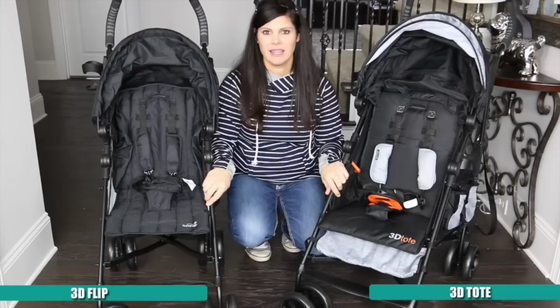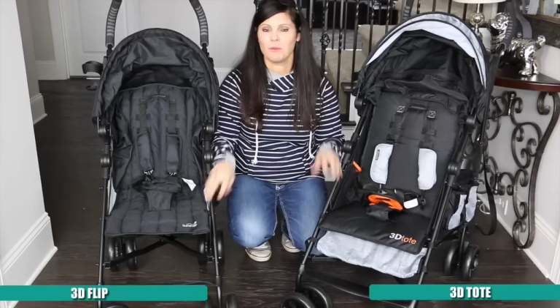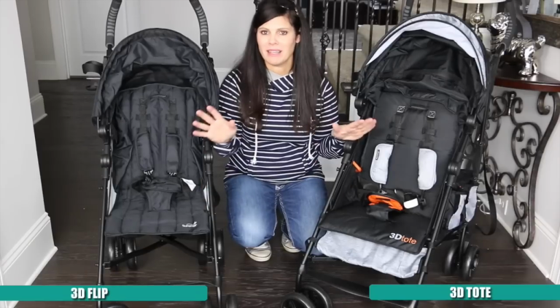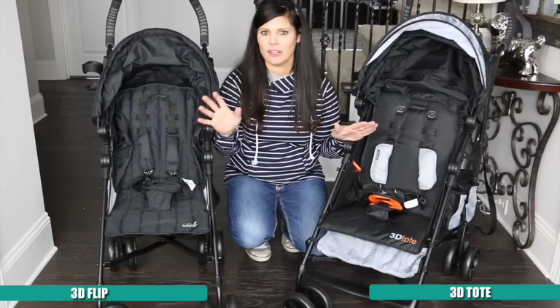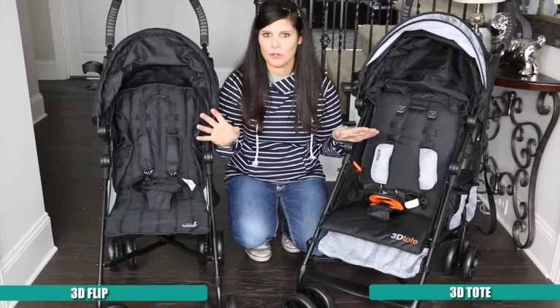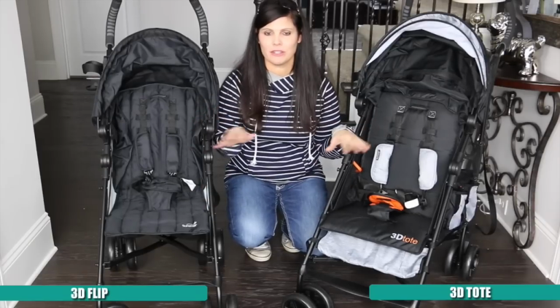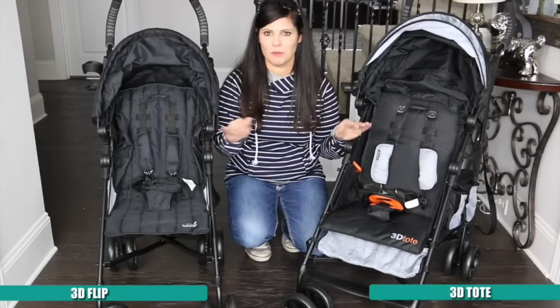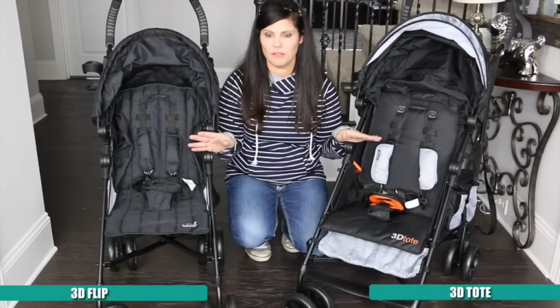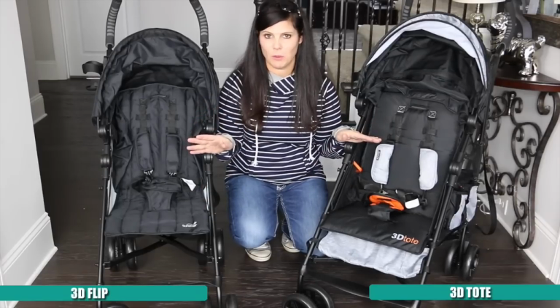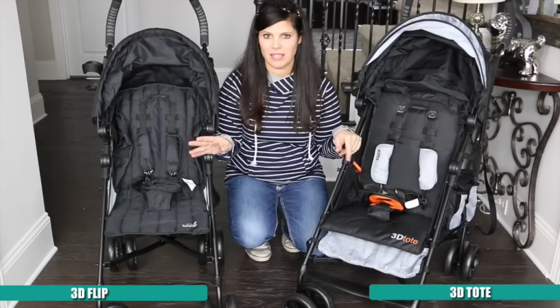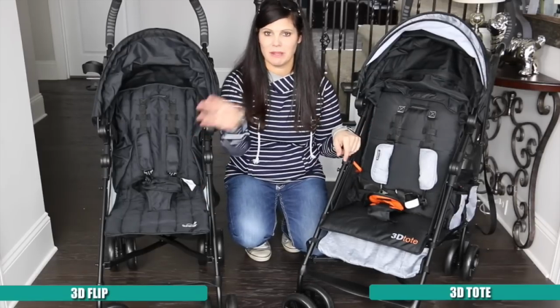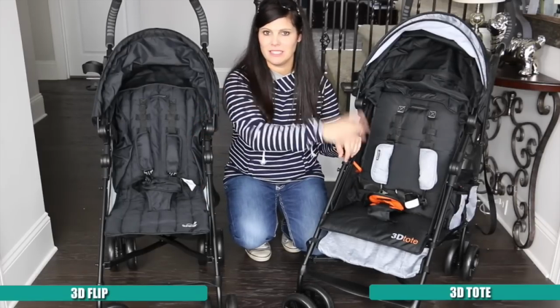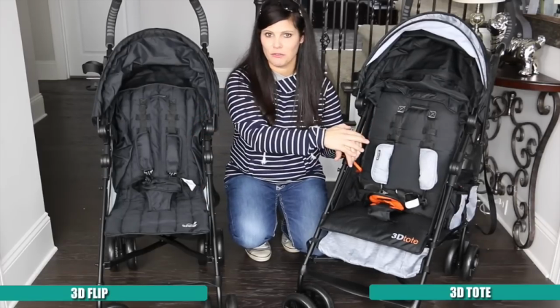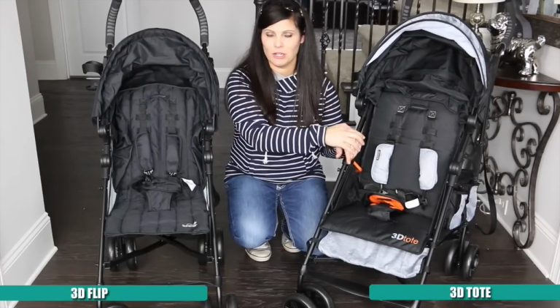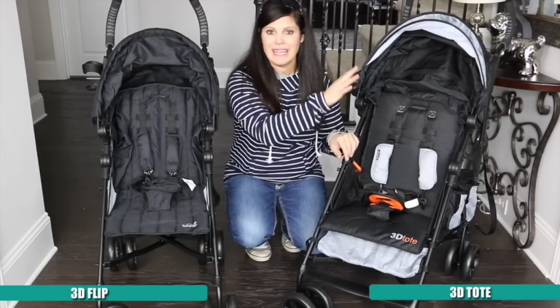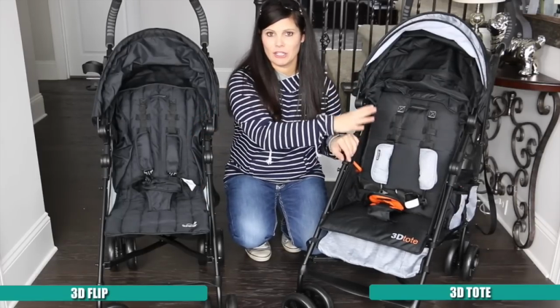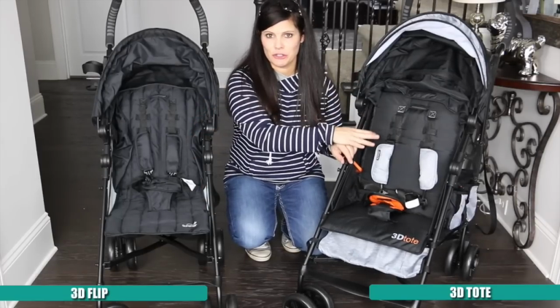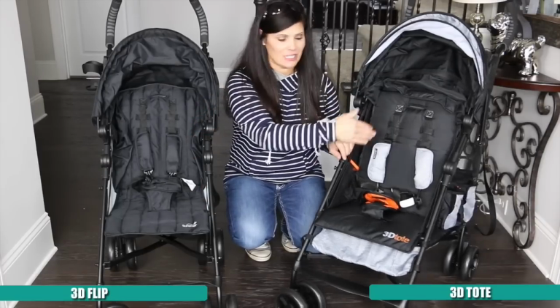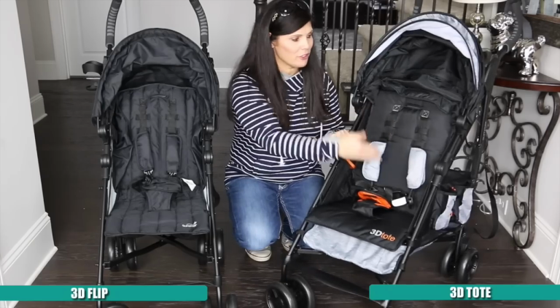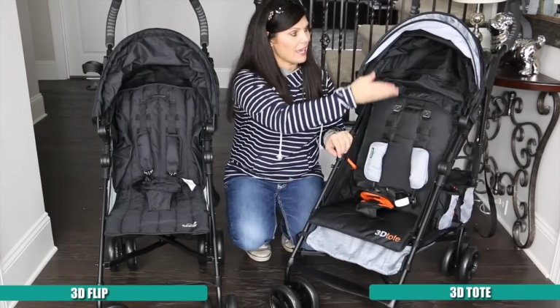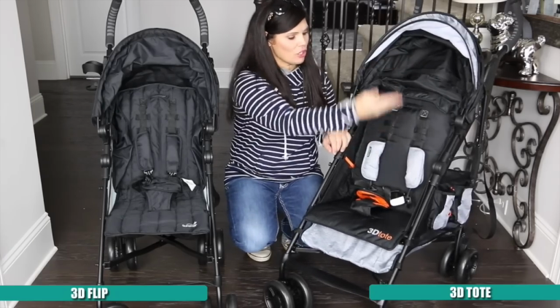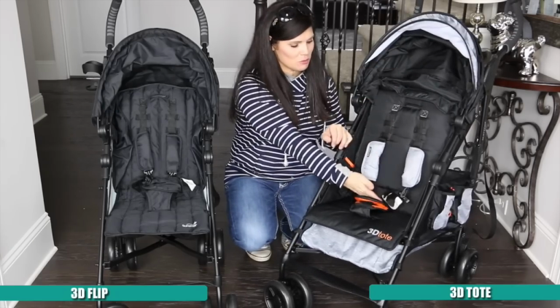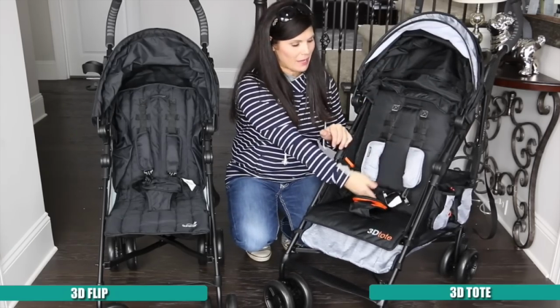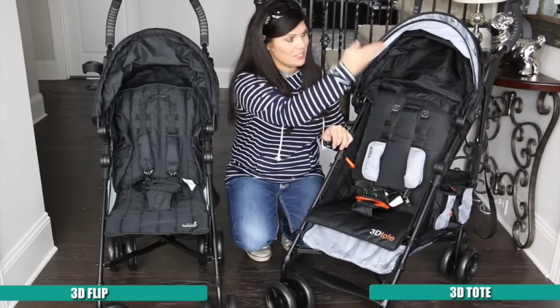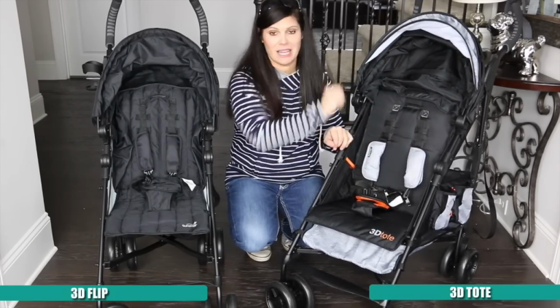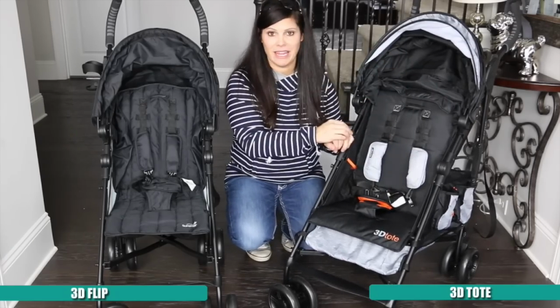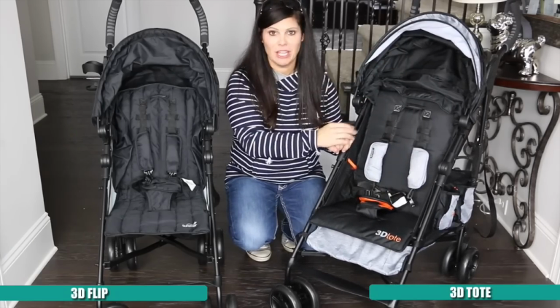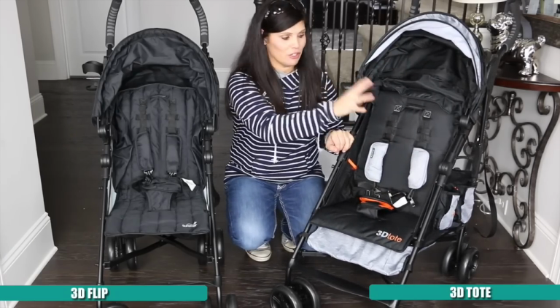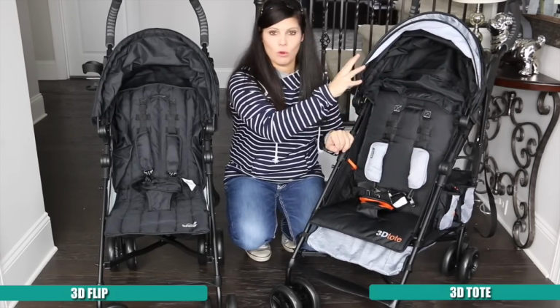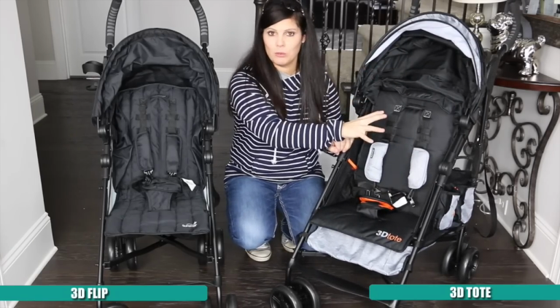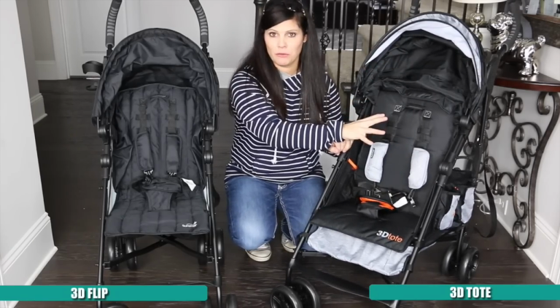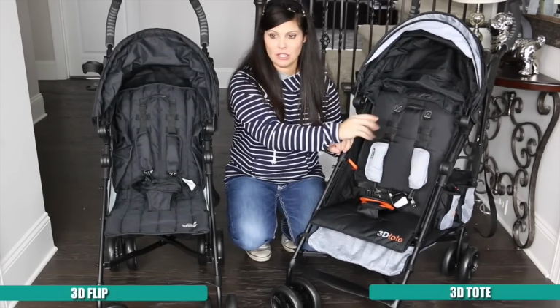The weight capacities on the two strollers are the same — they're both 50-pound weight capacities. But the seat on the 3D Tote is a larger seat: it's wider and it has a taller measurement from back of seat to top of canopy, so you're going to get more room in the 3D Tote.